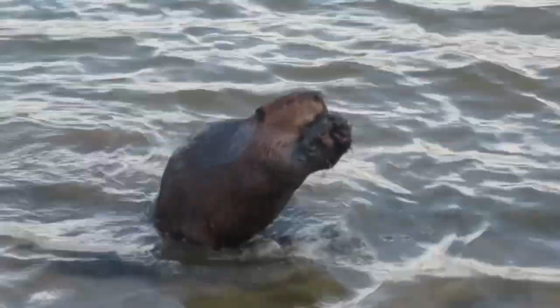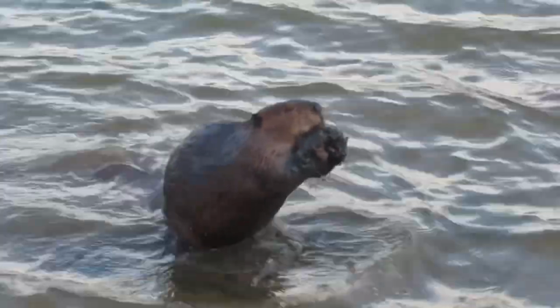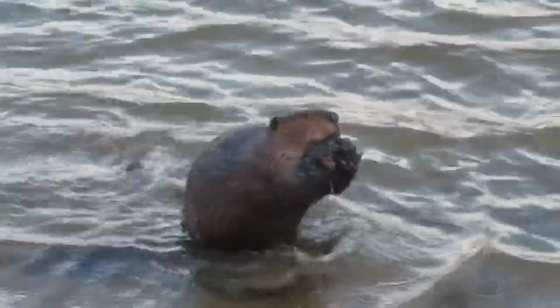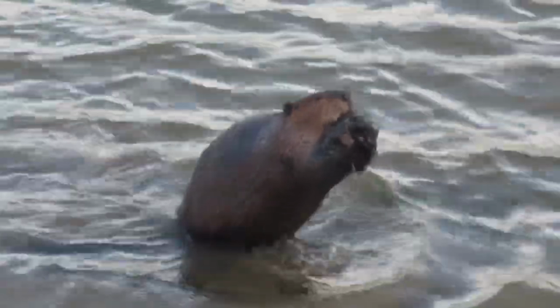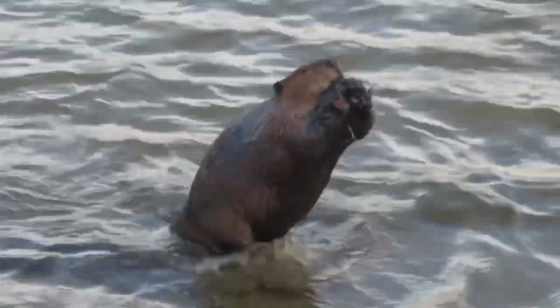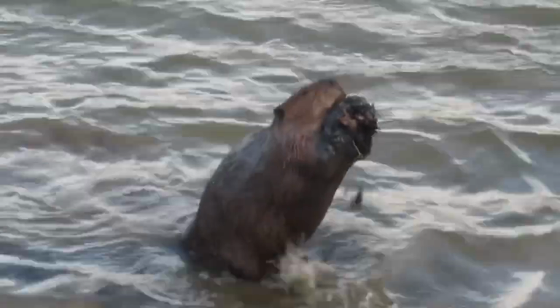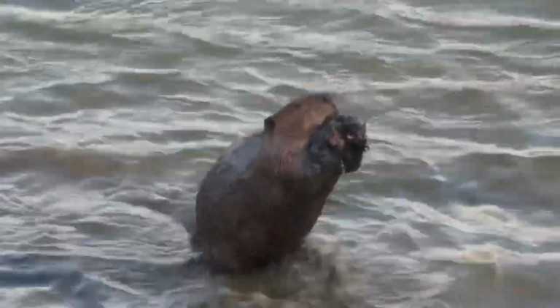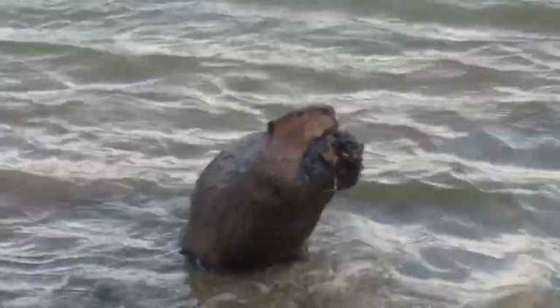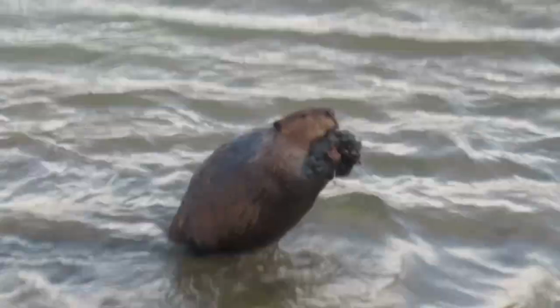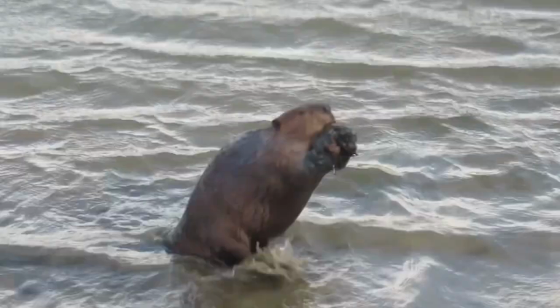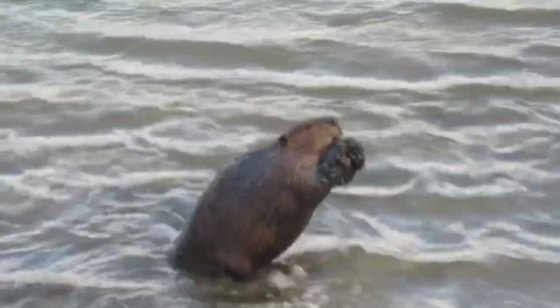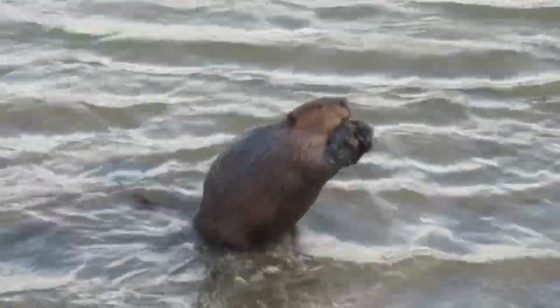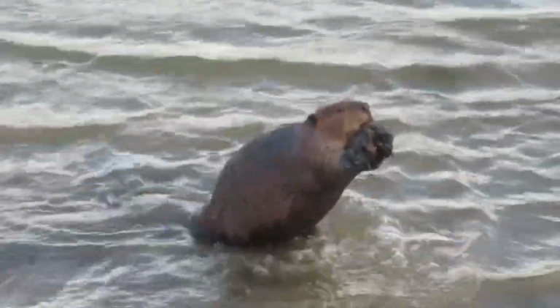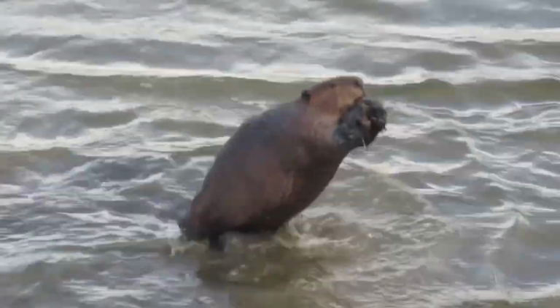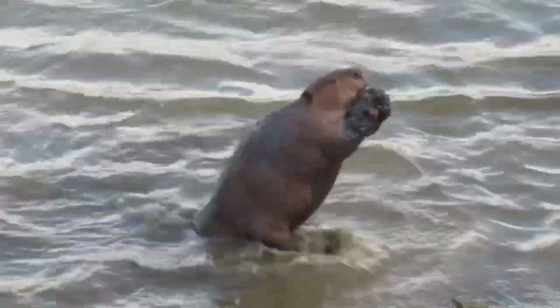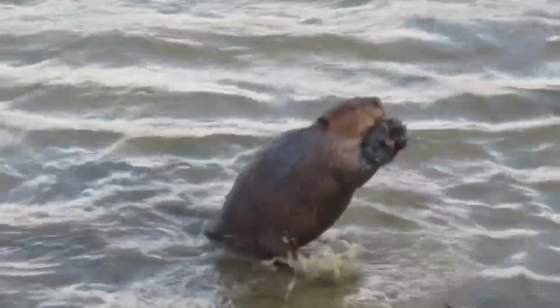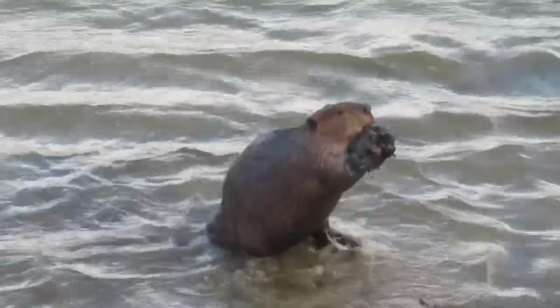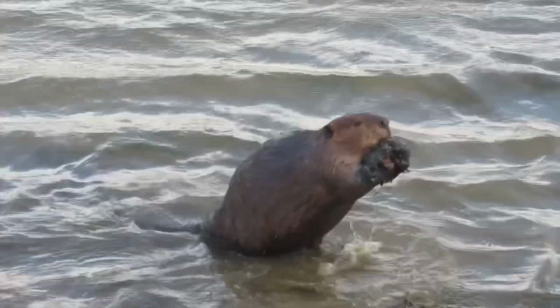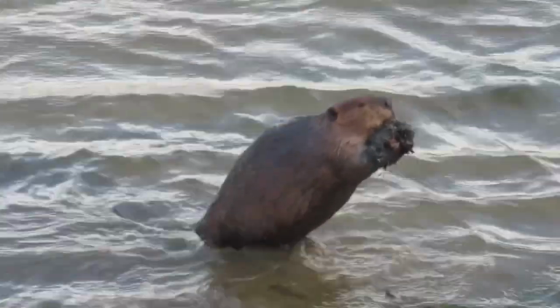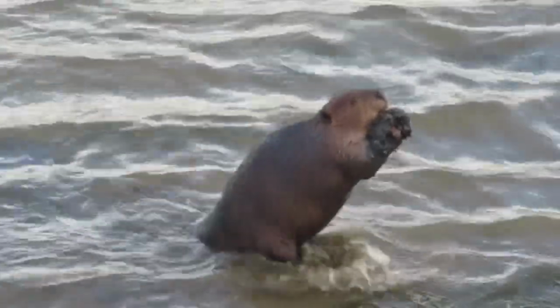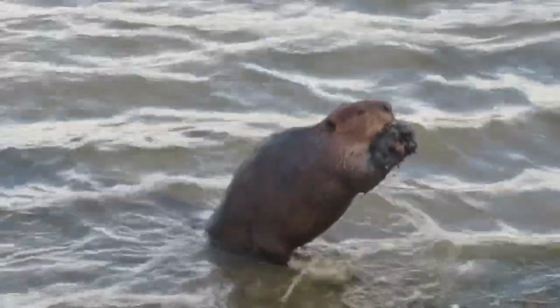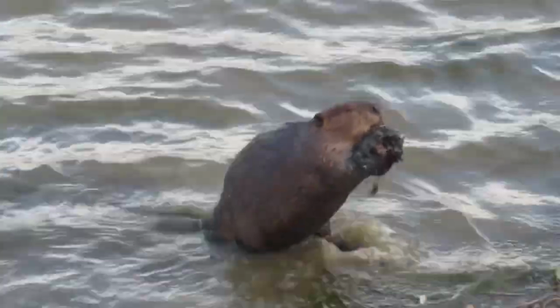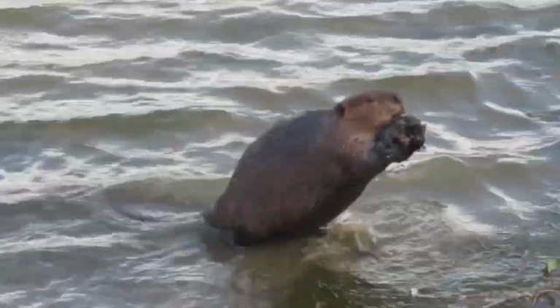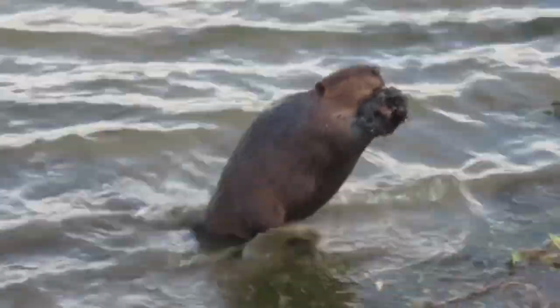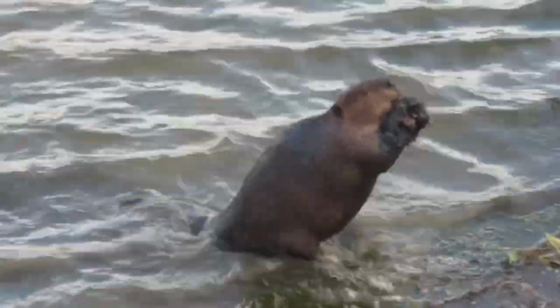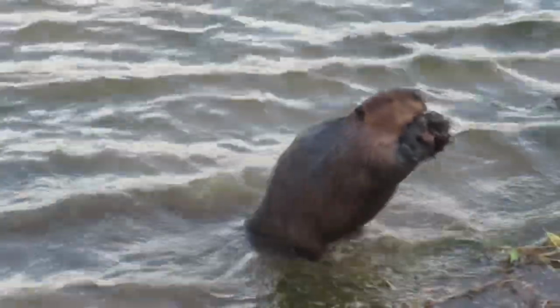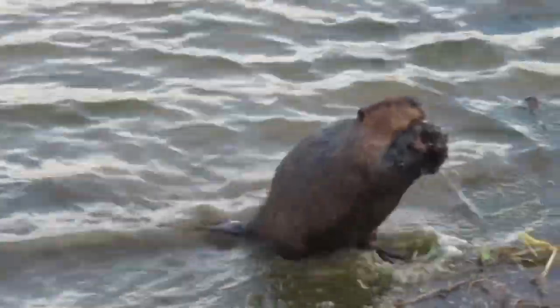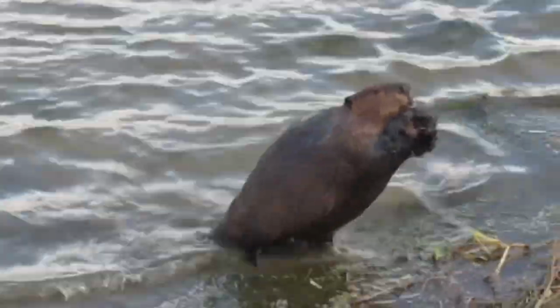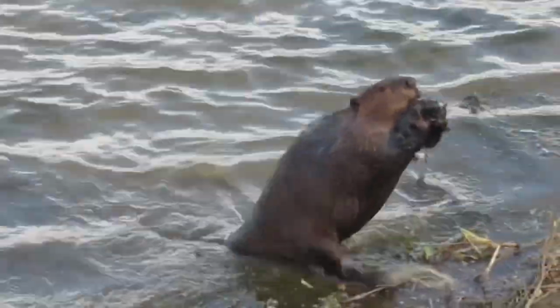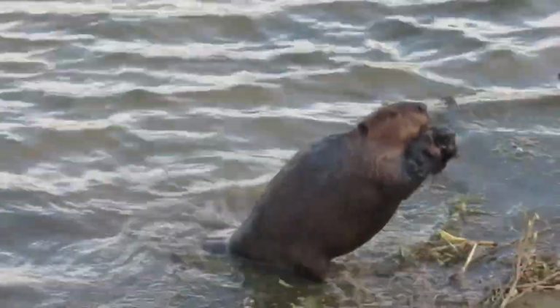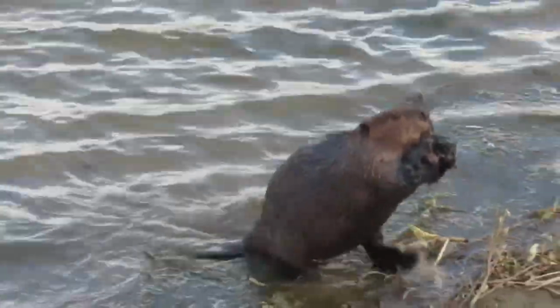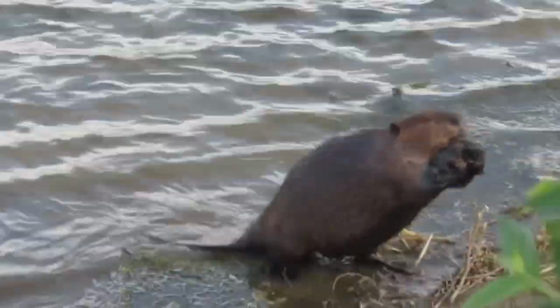This busy beaver managed to carry quite a bit of mud, but you can see he has his hands with the palms facing outward, which is different from most of the other beavers in his family.